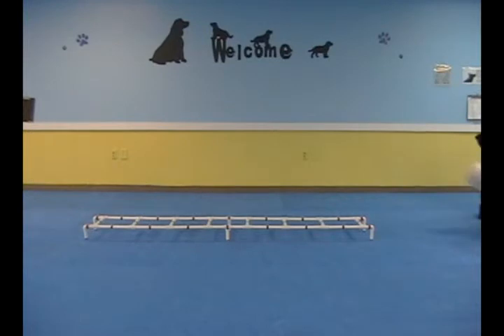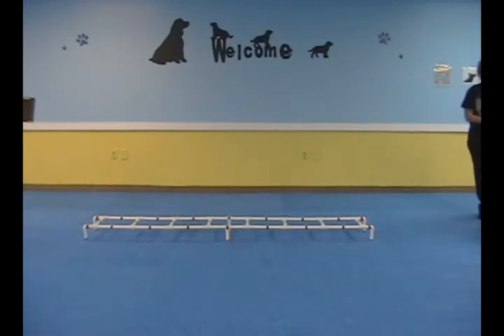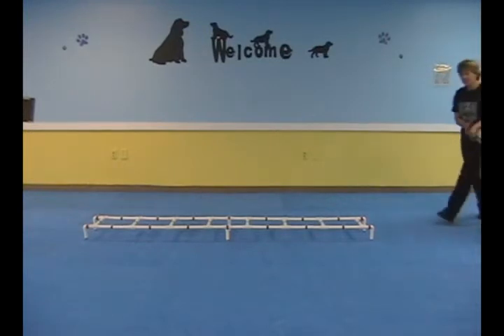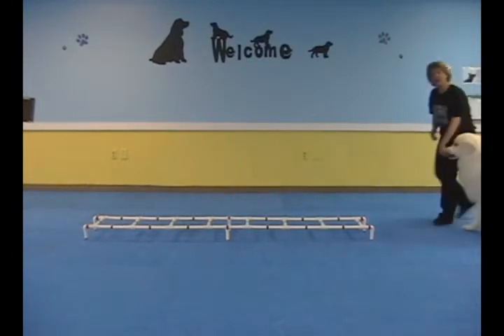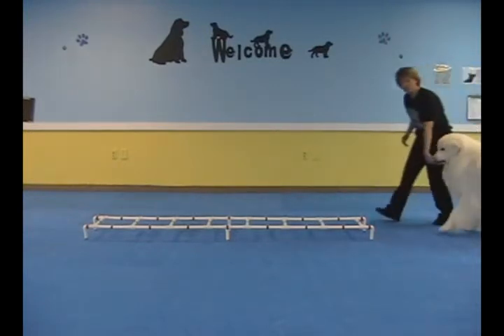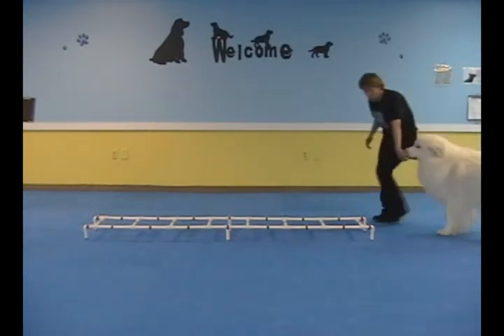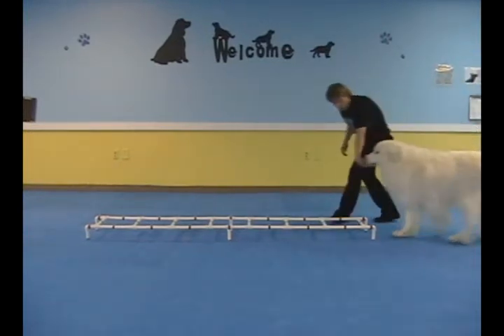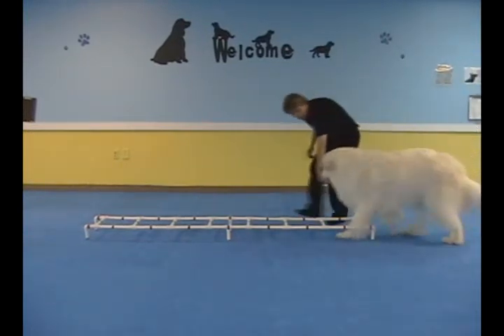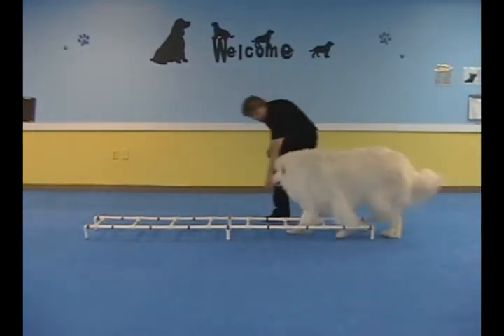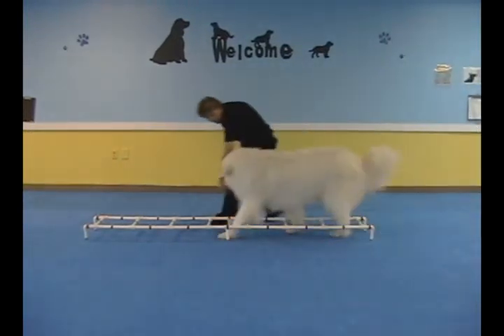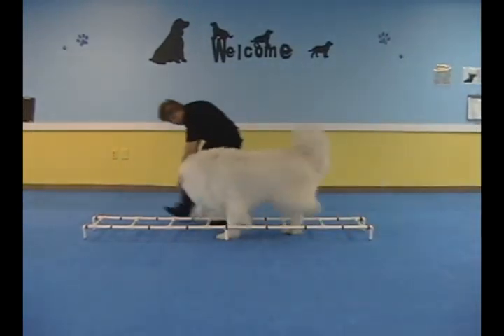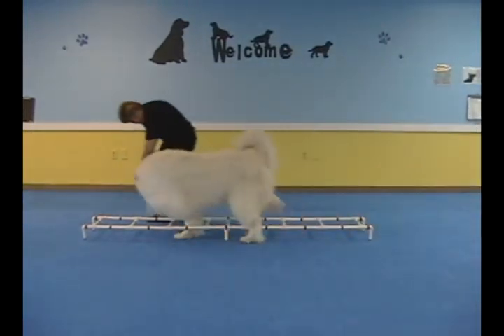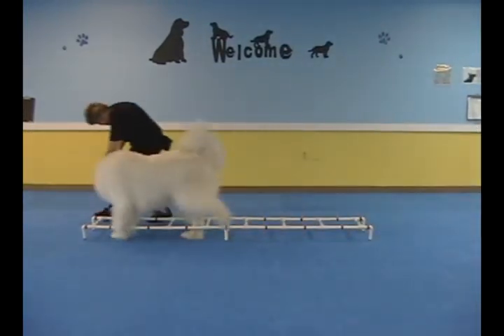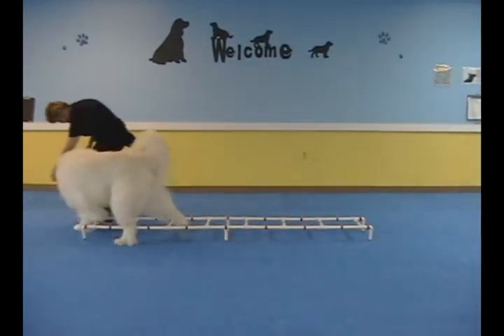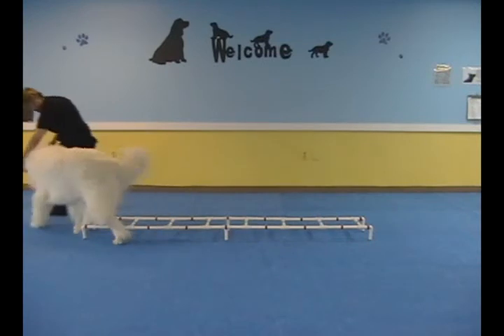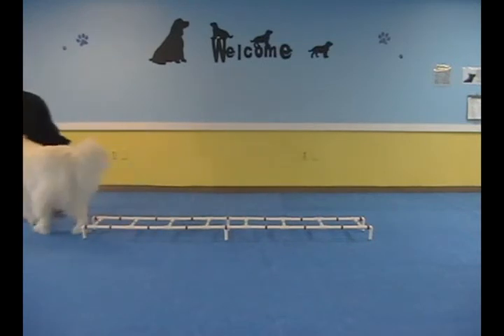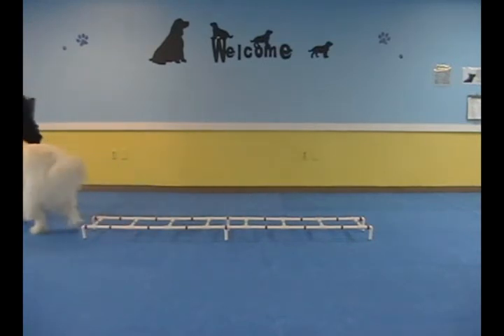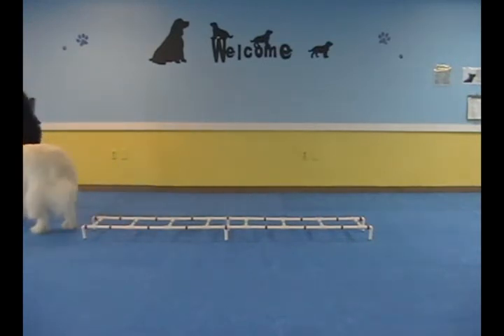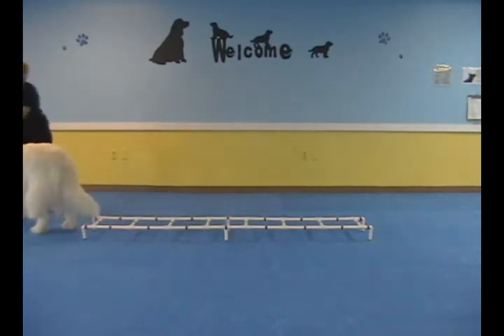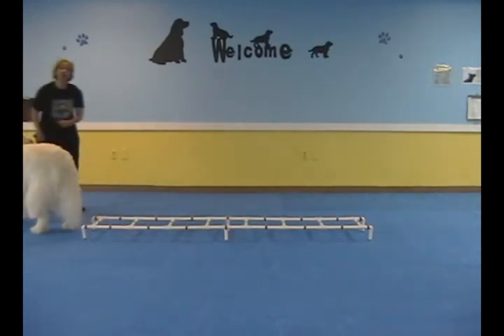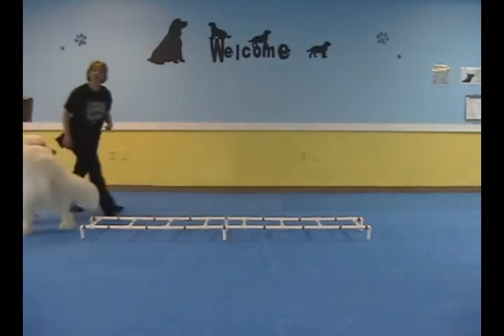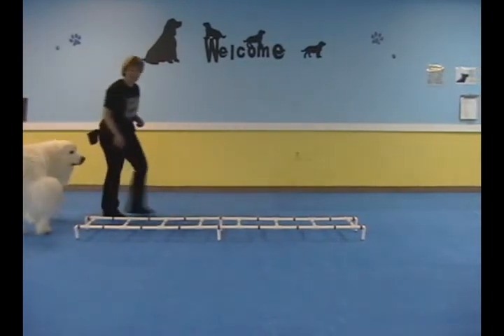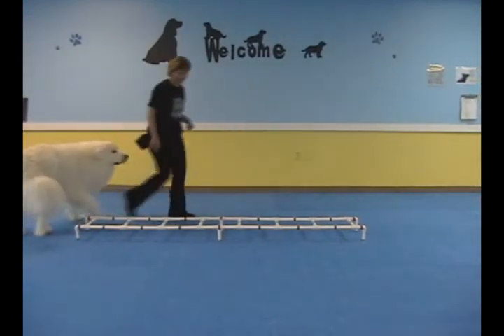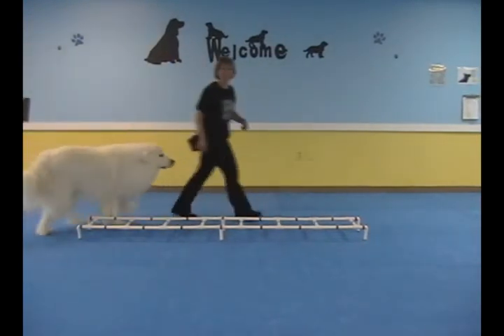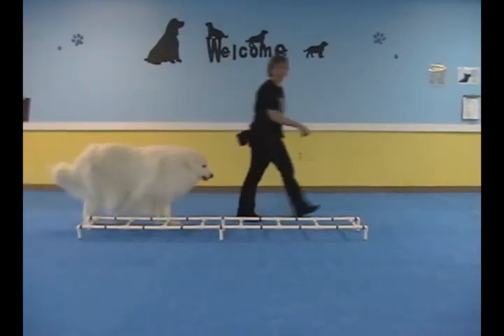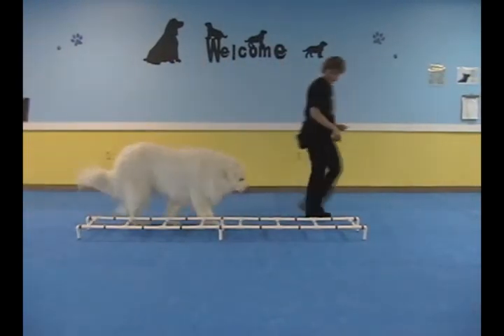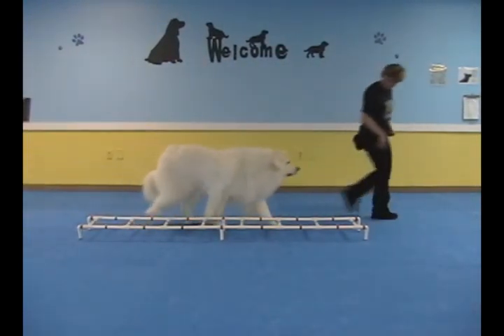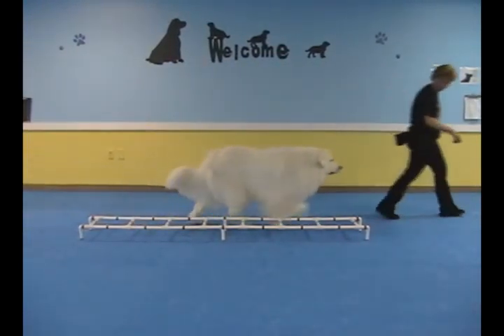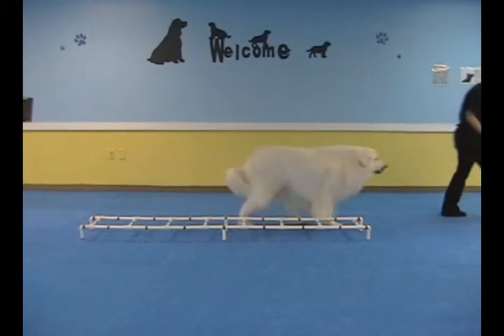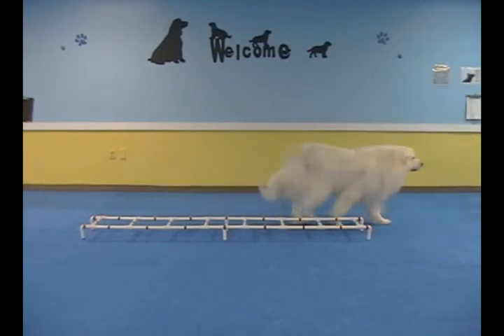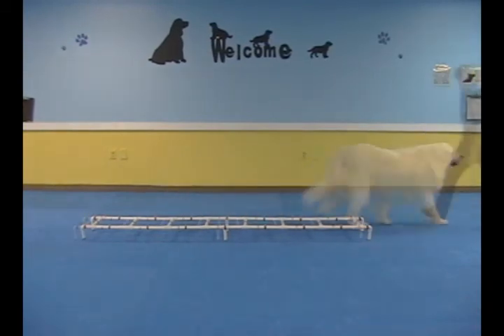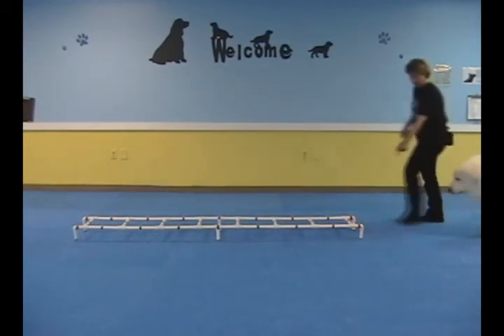Quinn's actually ready for me just to lure him straight along there. I think we lost a leg on that one, so we're going to try that again. Come on. Ladder.